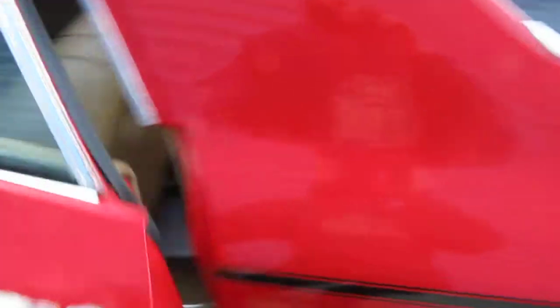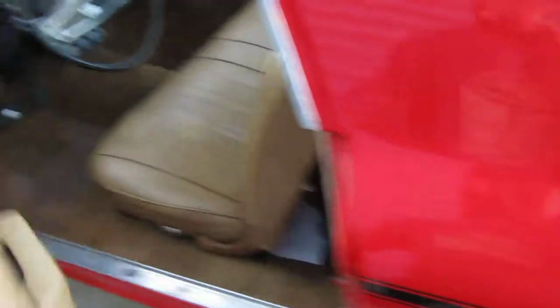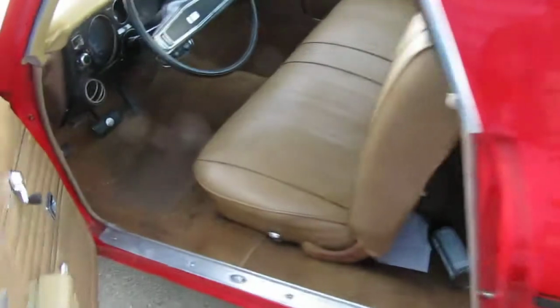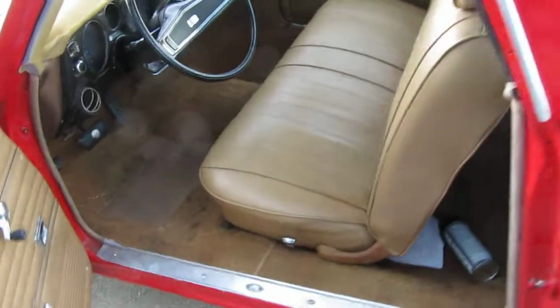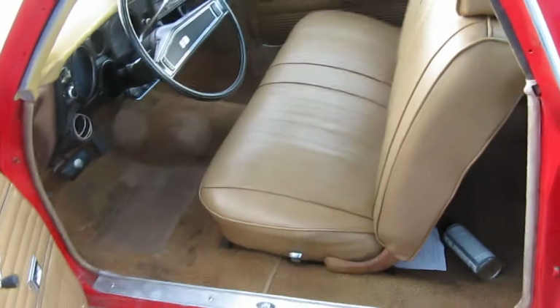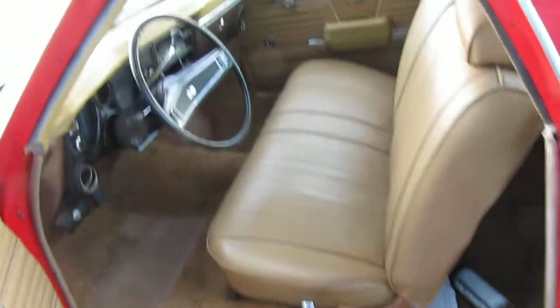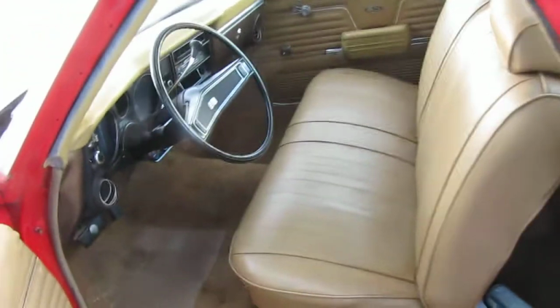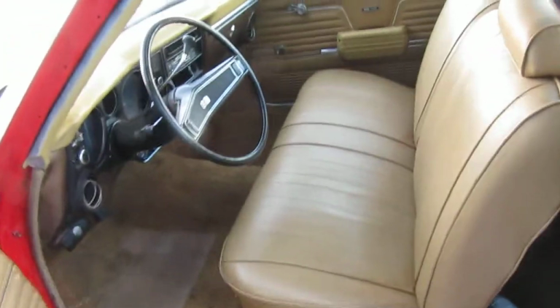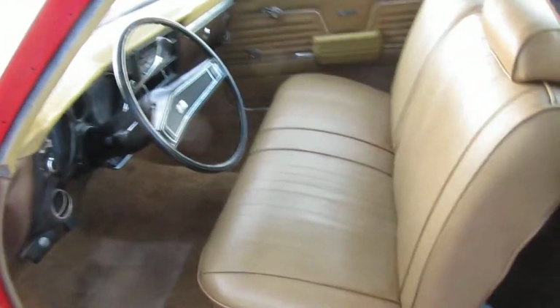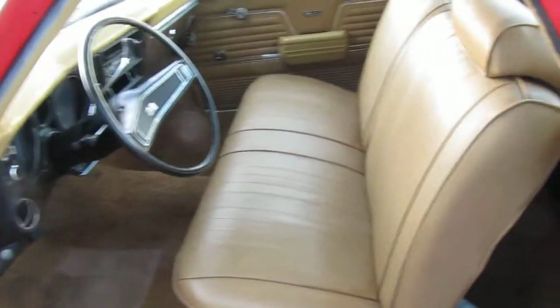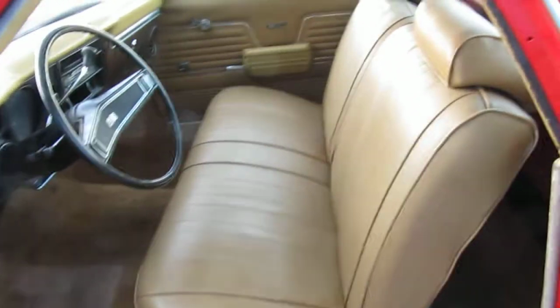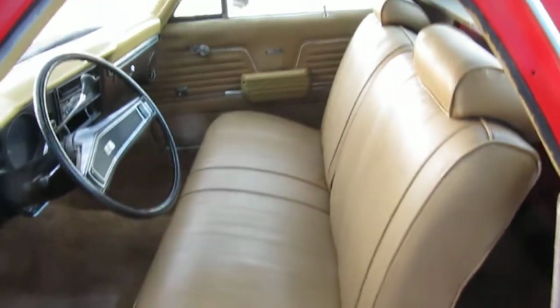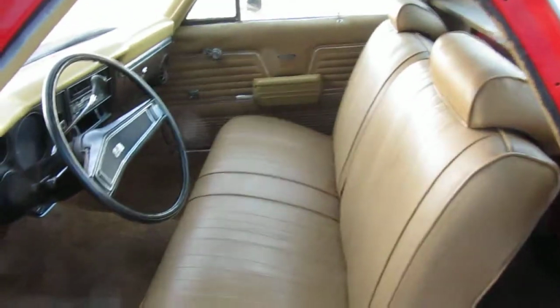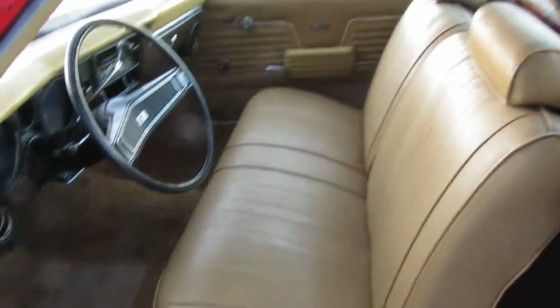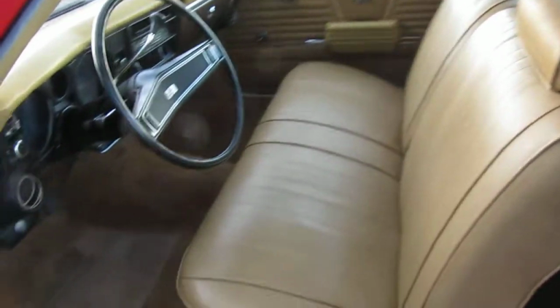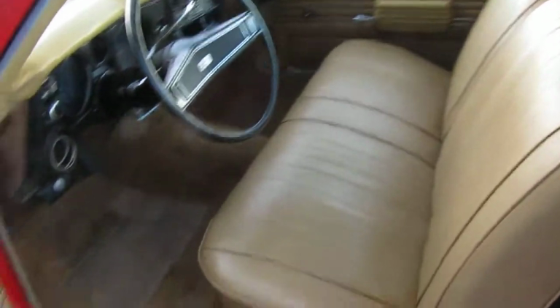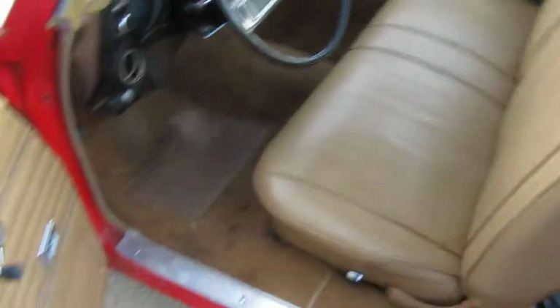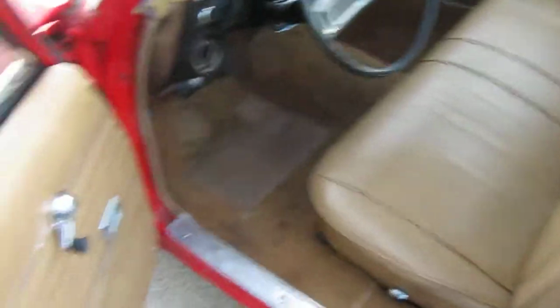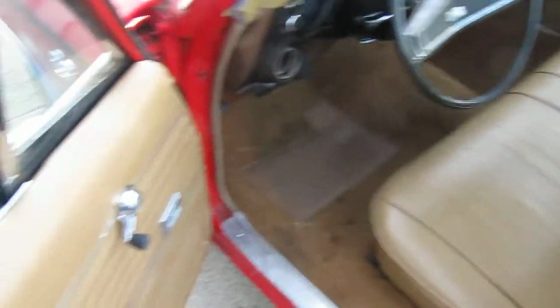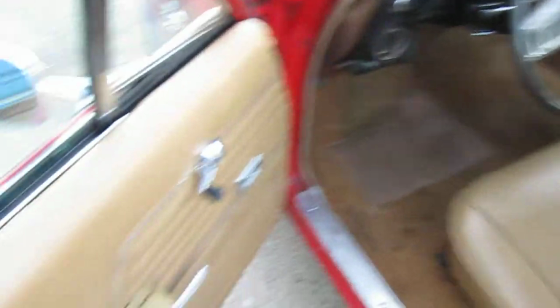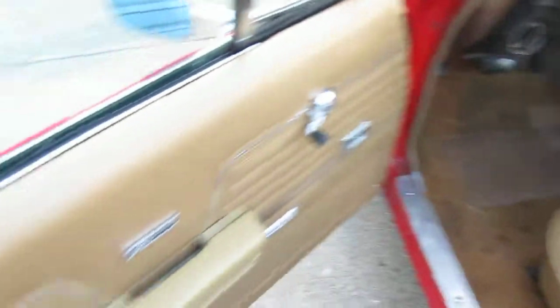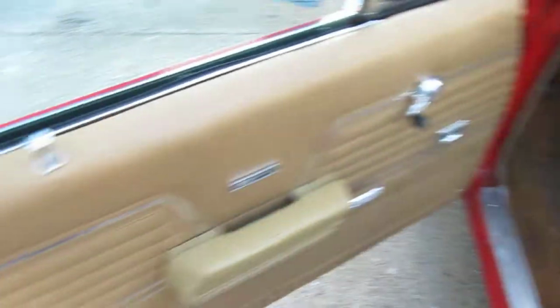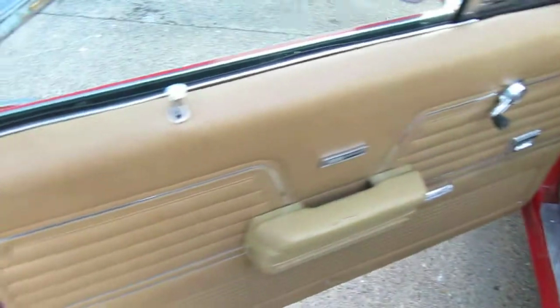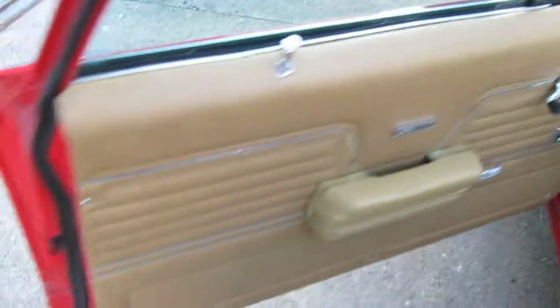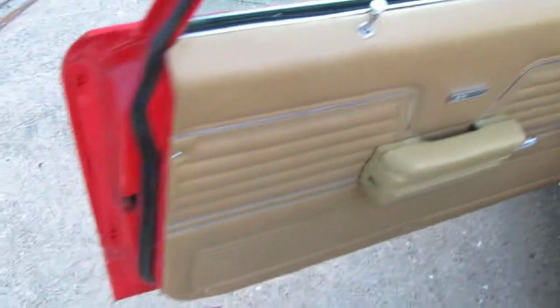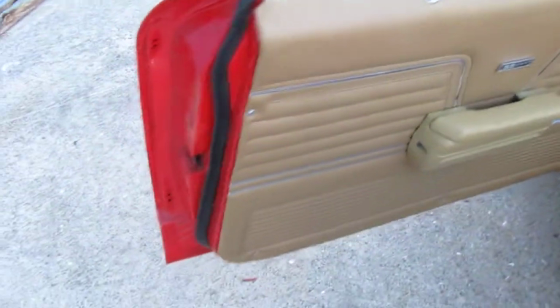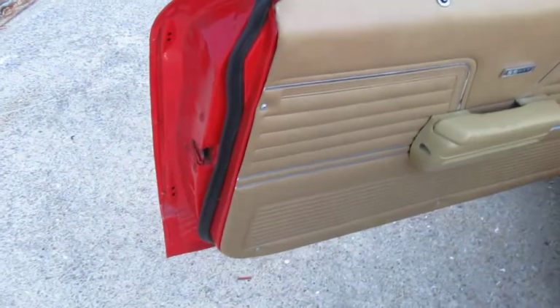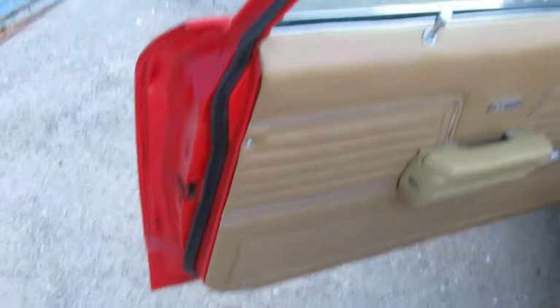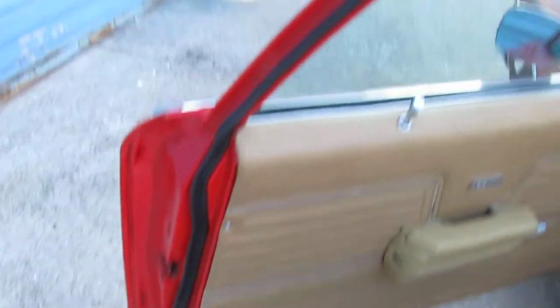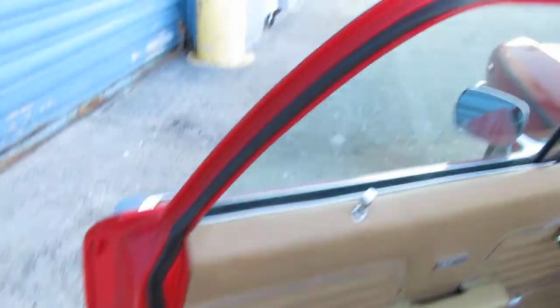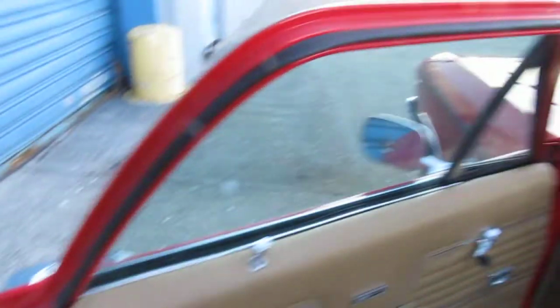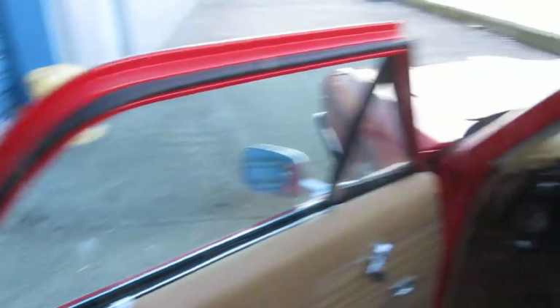Very presentable interior — new door panels, new weather stripping.